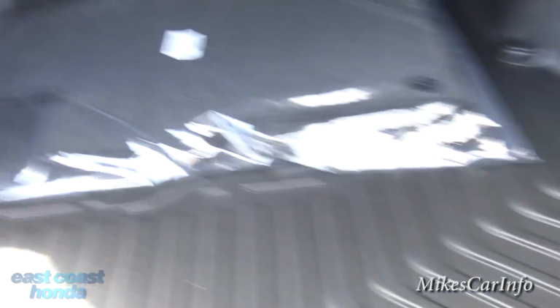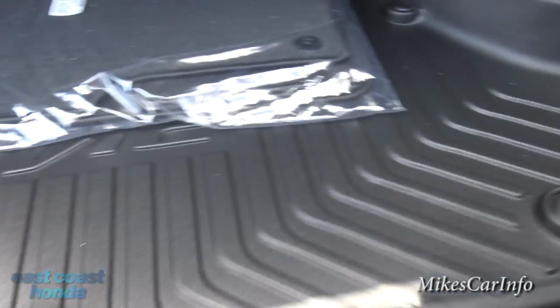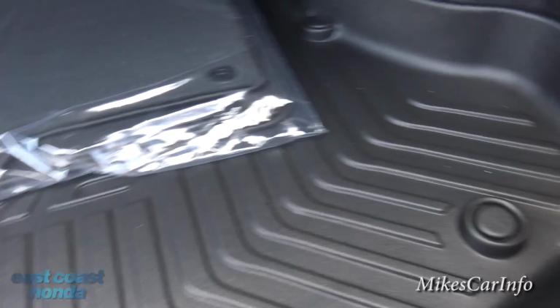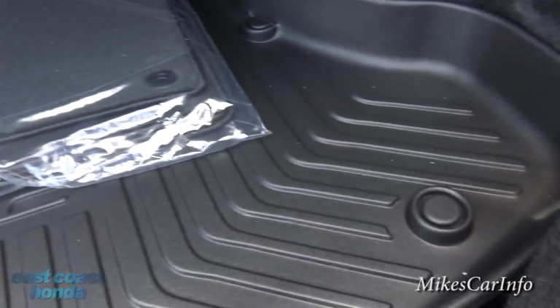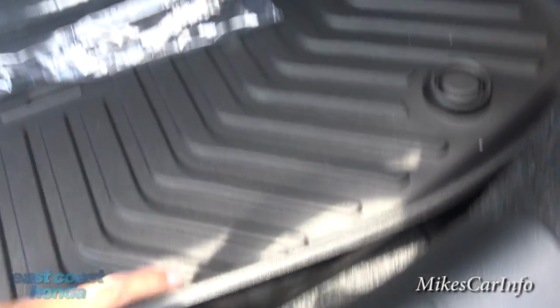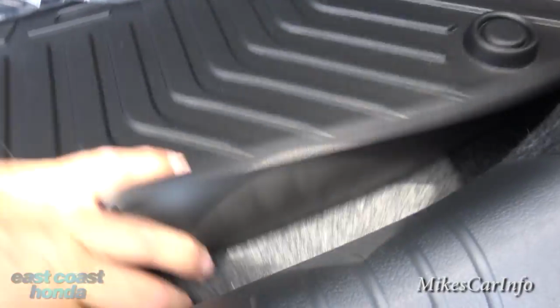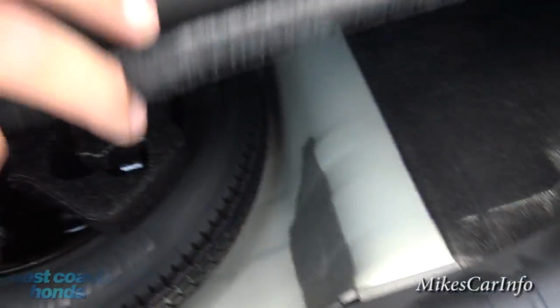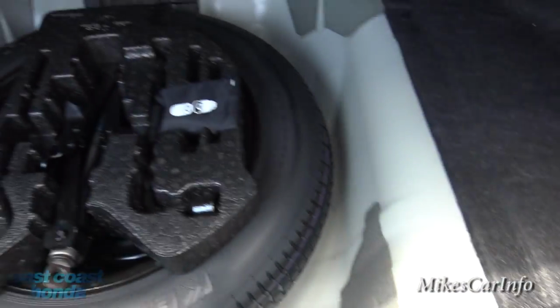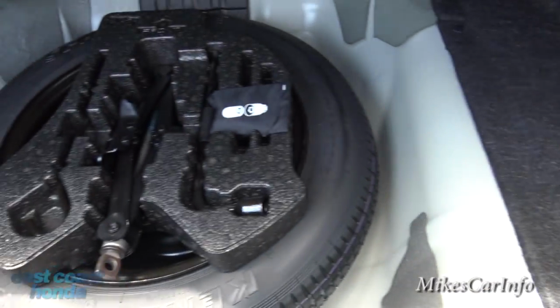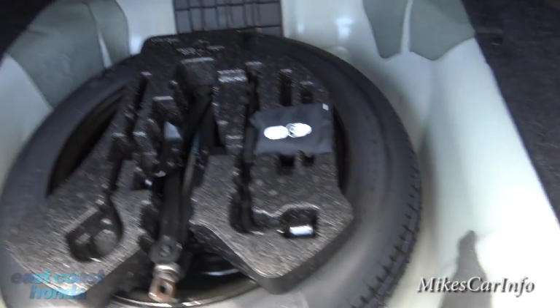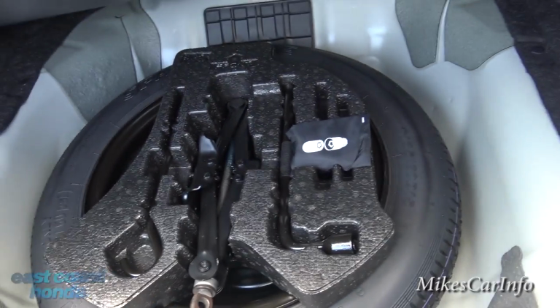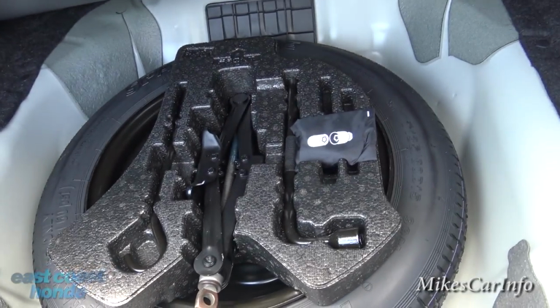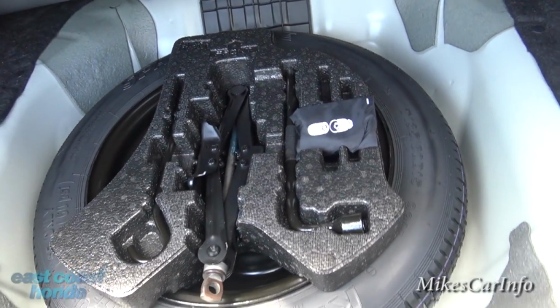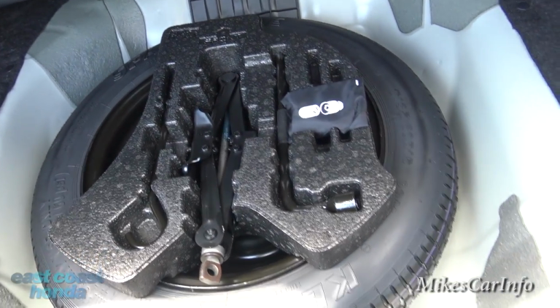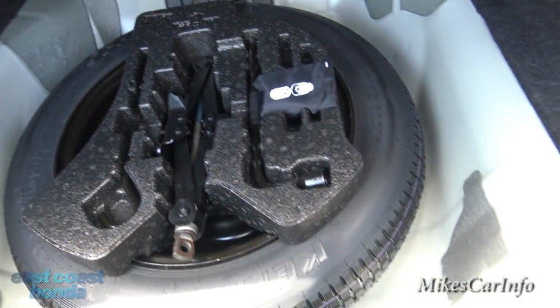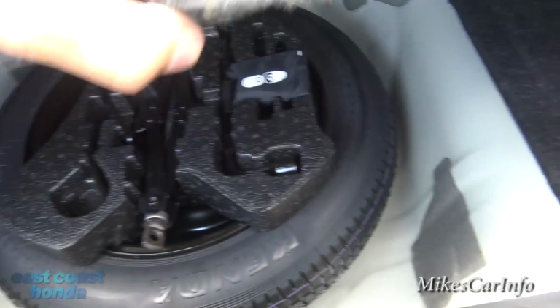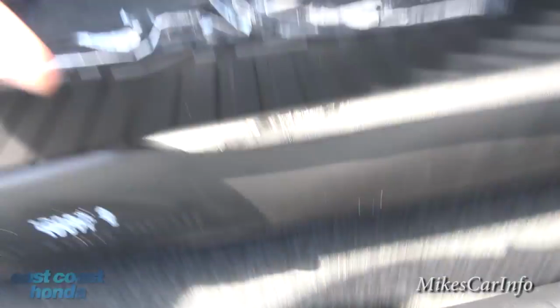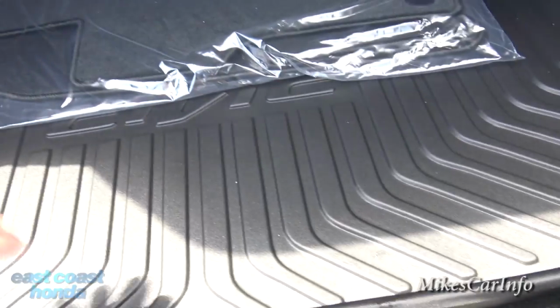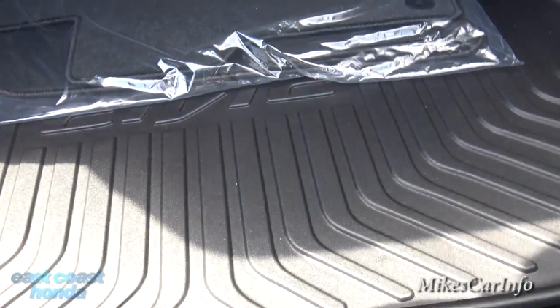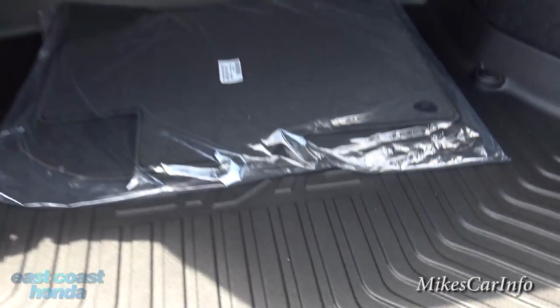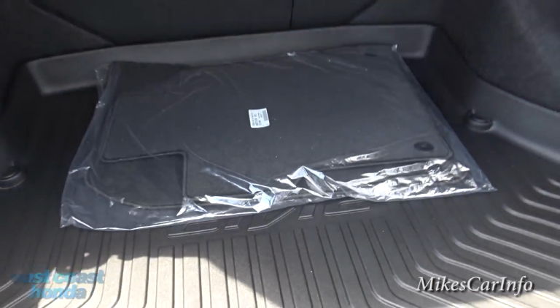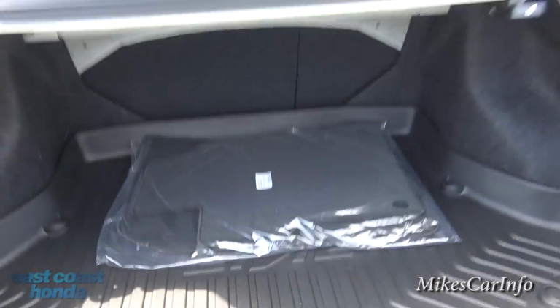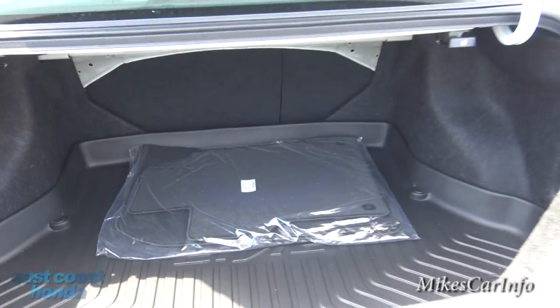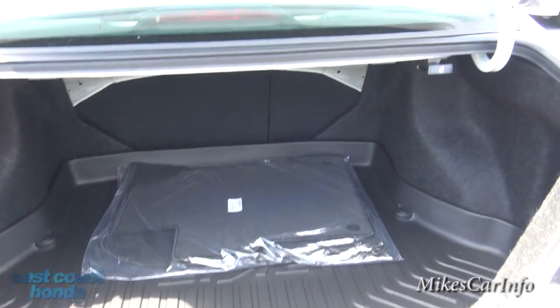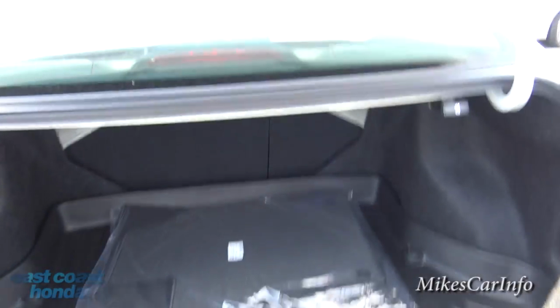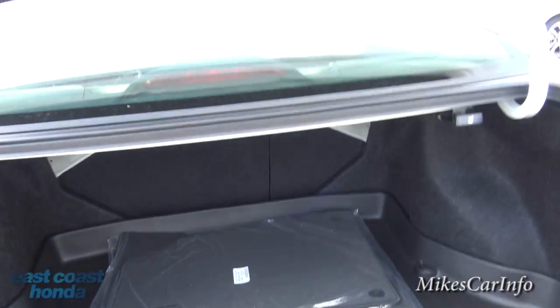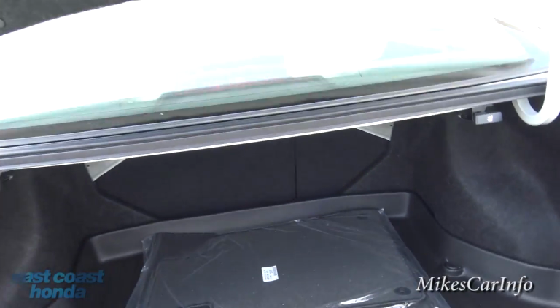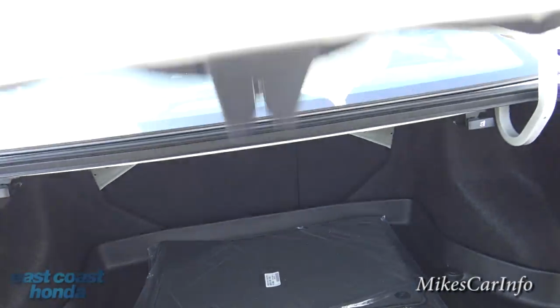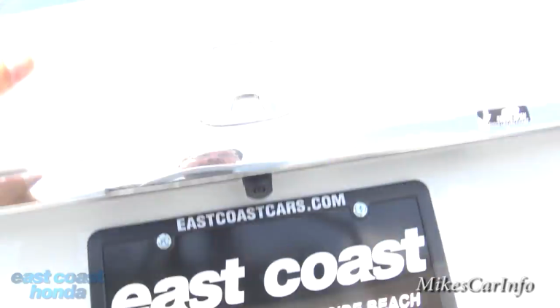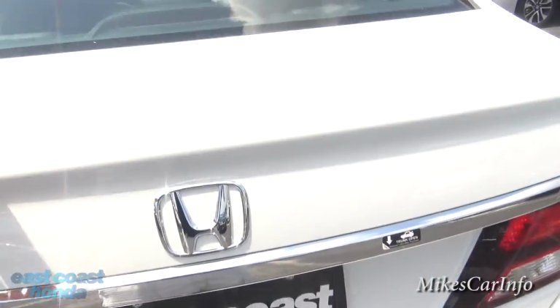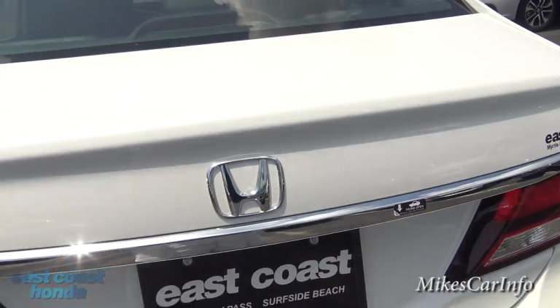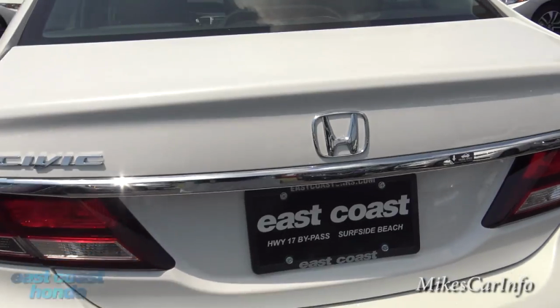Under here is your spare tire, and this one actually does have a spare tire — which a lot of new vehicles are being offered without. So you want to make sure you know if you have a spare tire or not.